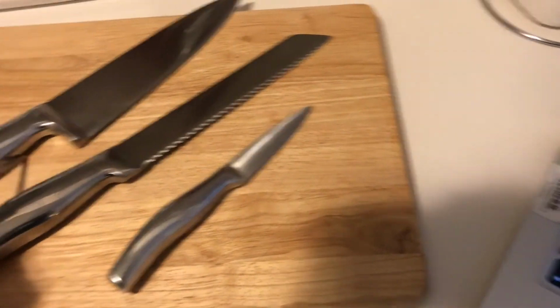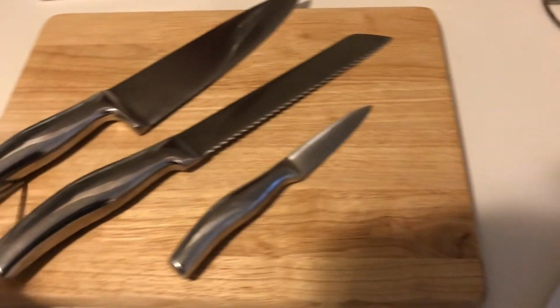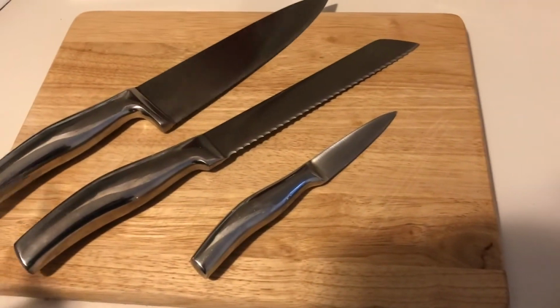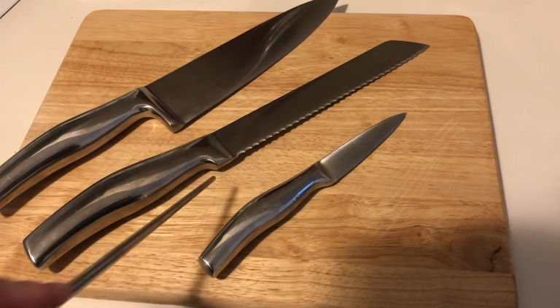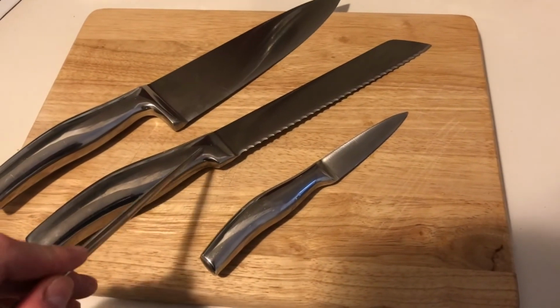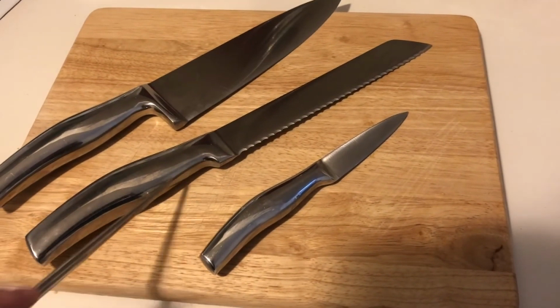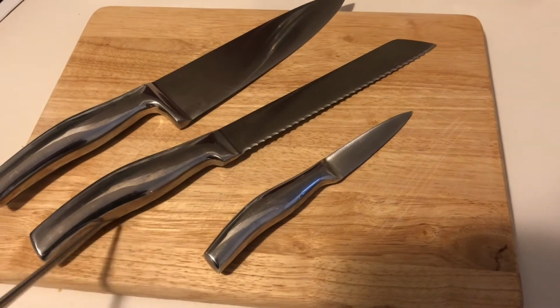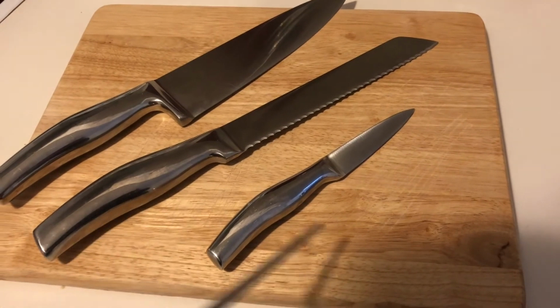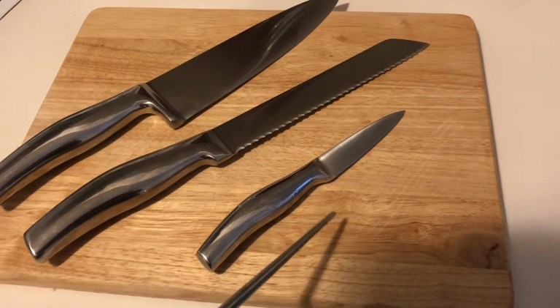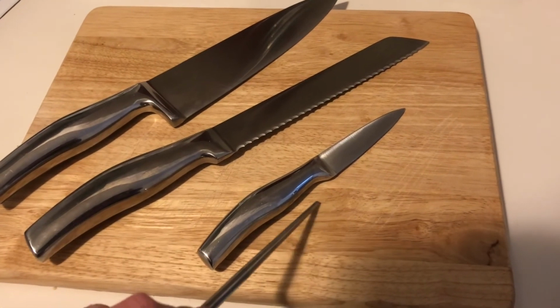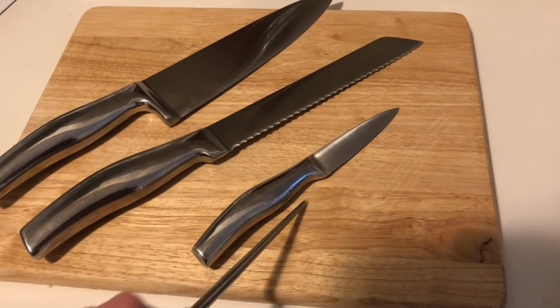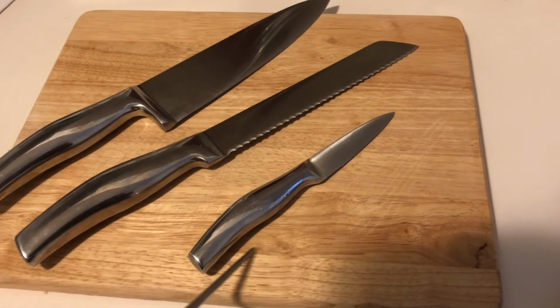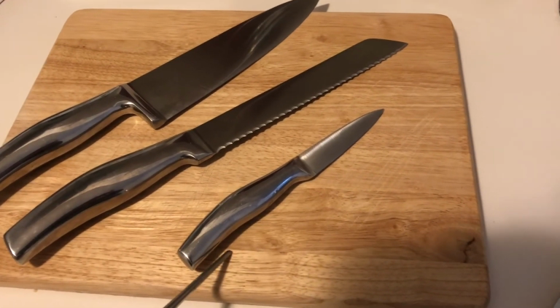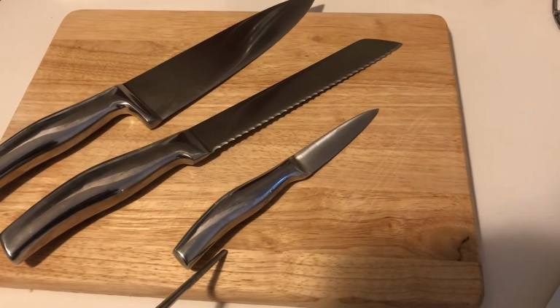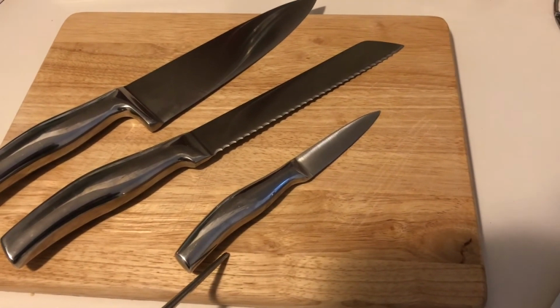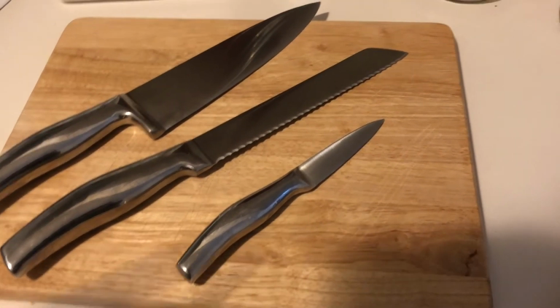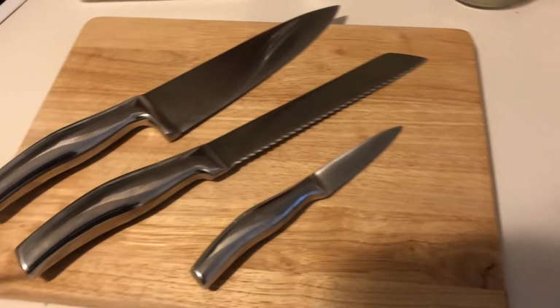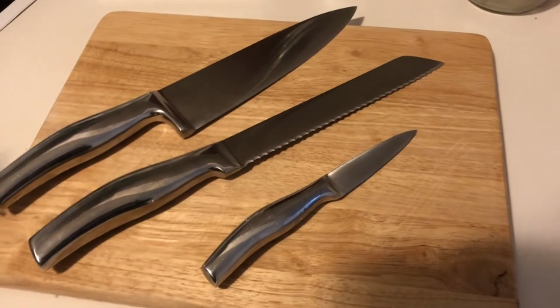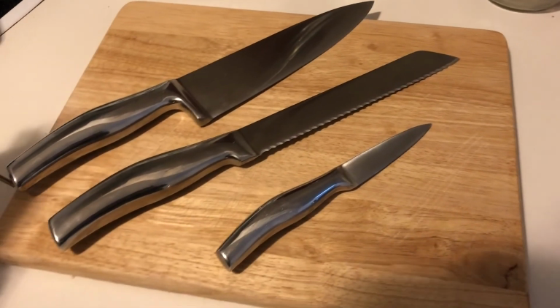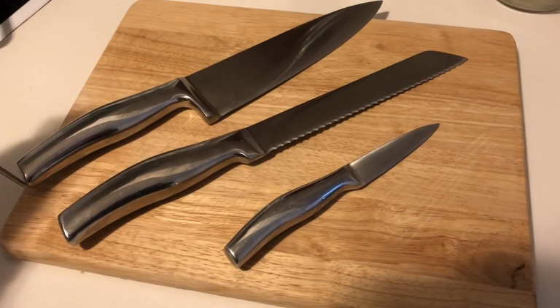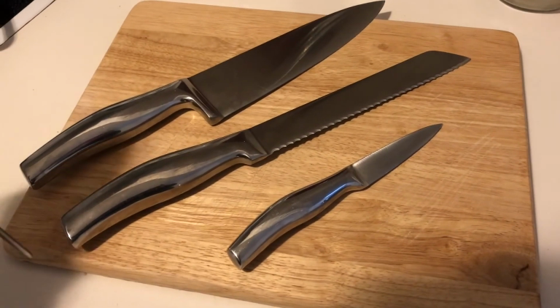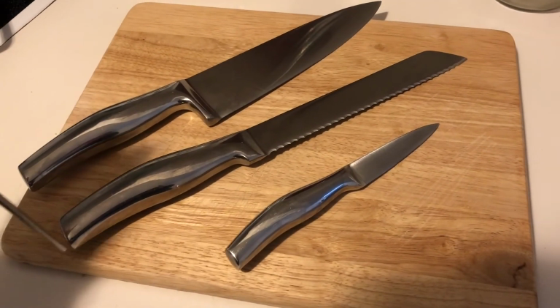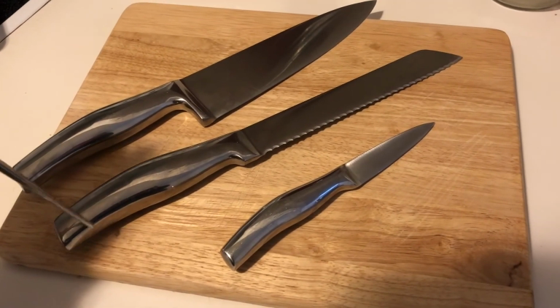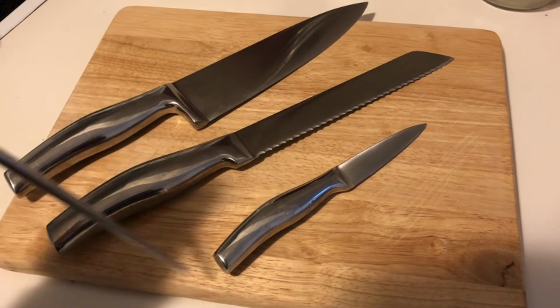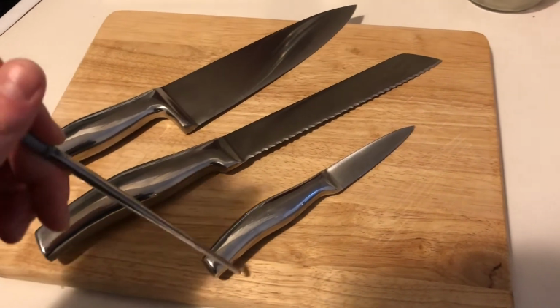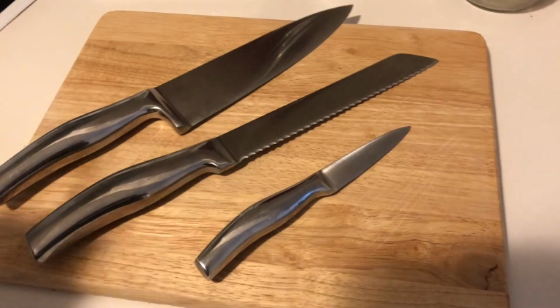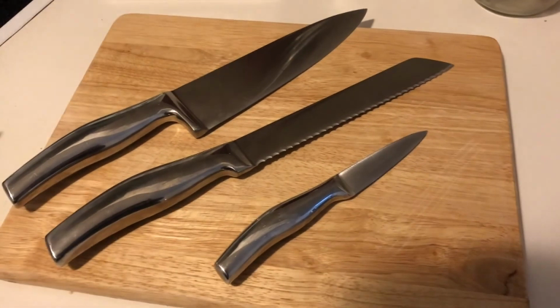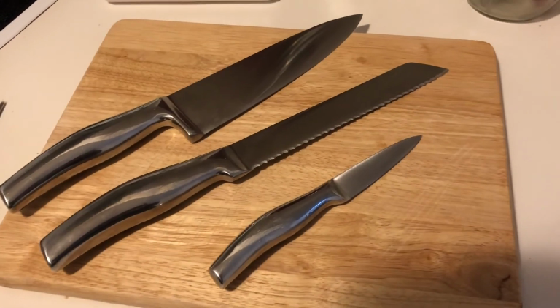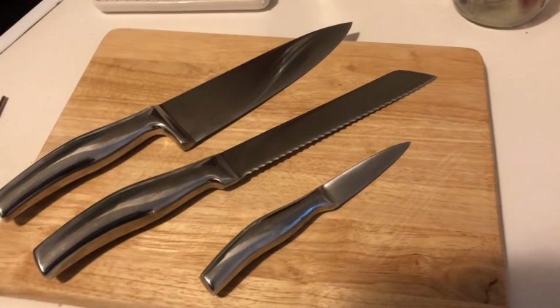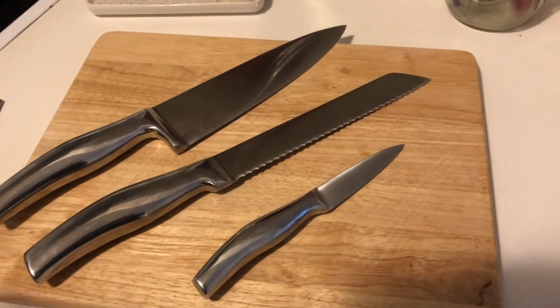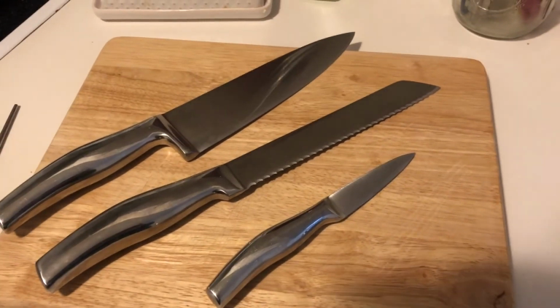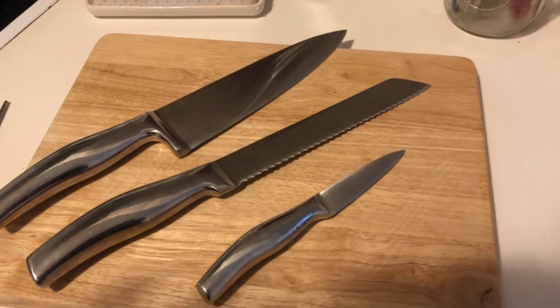Down here where we would hold the knife, that's going to be our tang, and then right on the back, we are going to reference that as the butt.